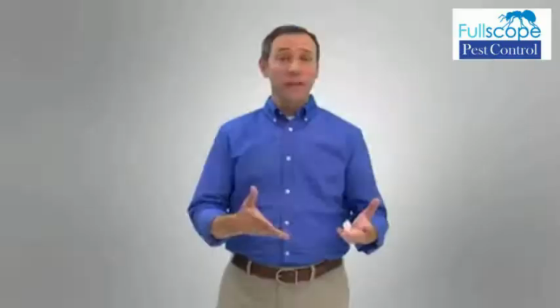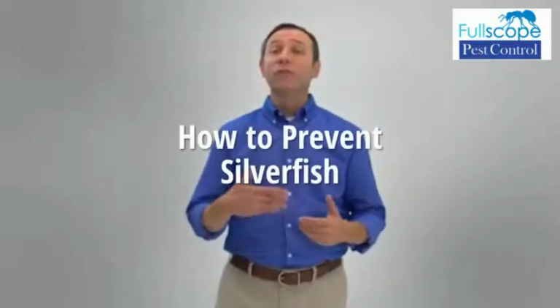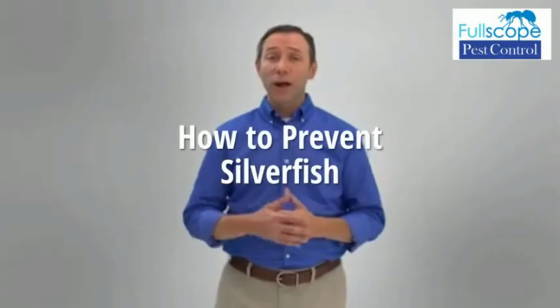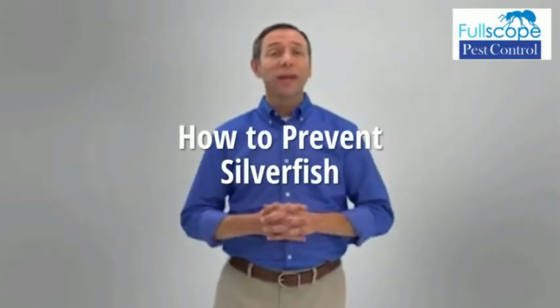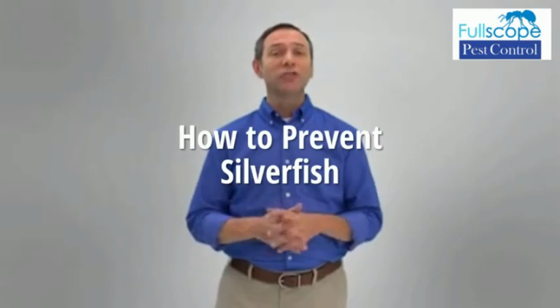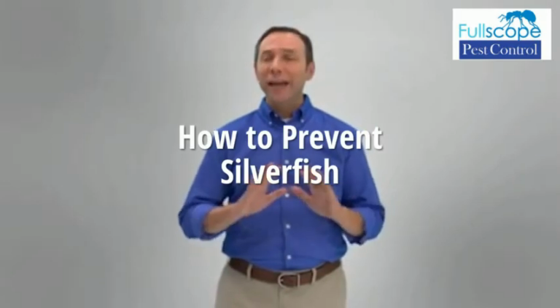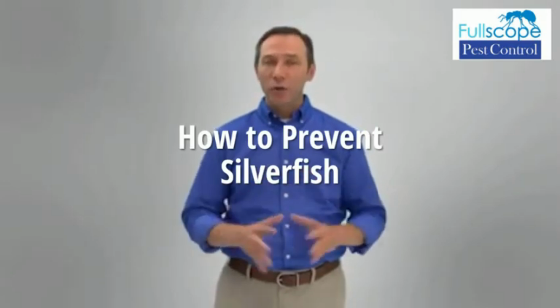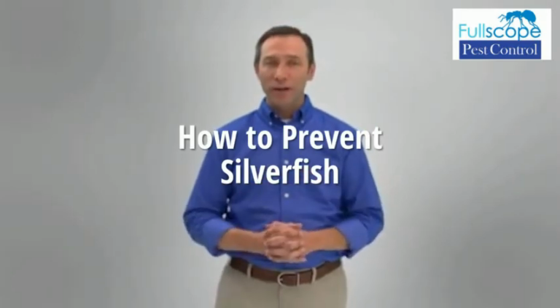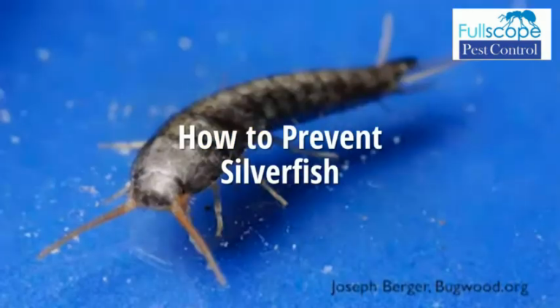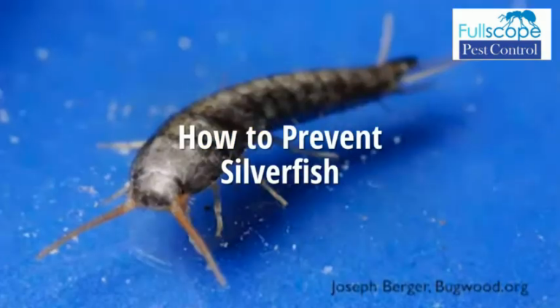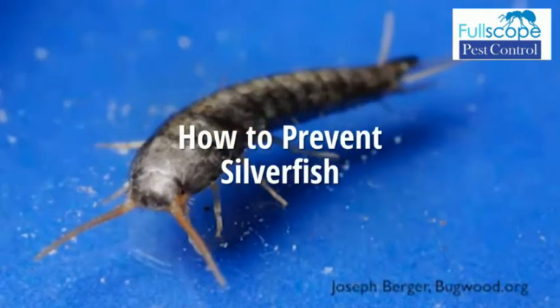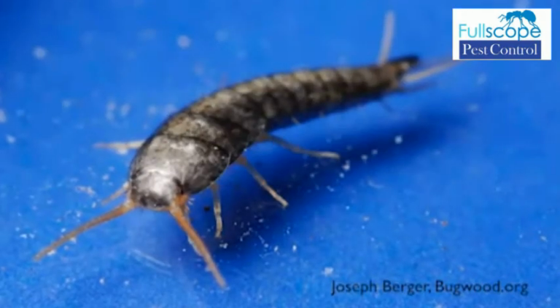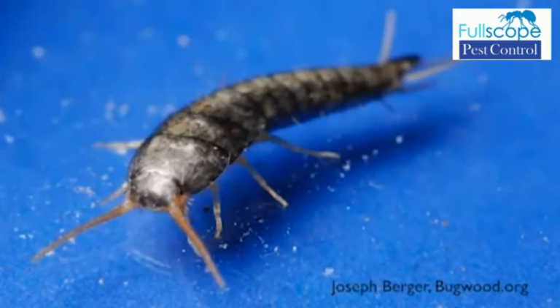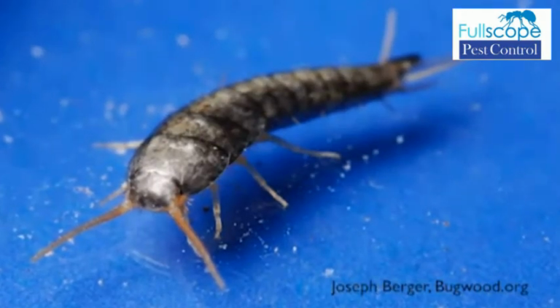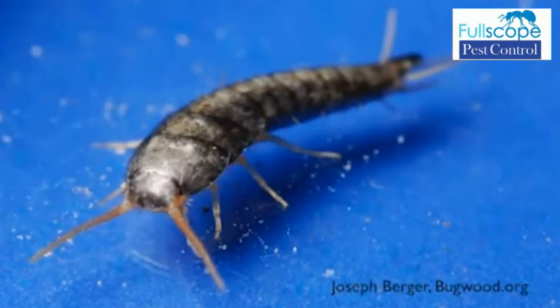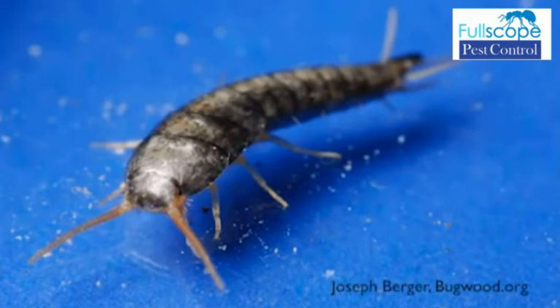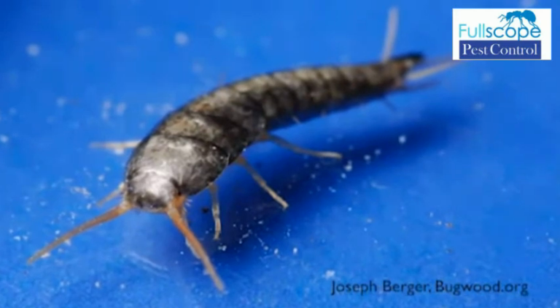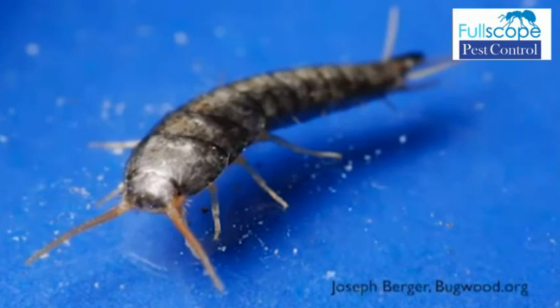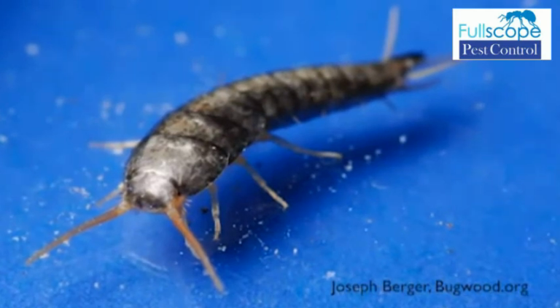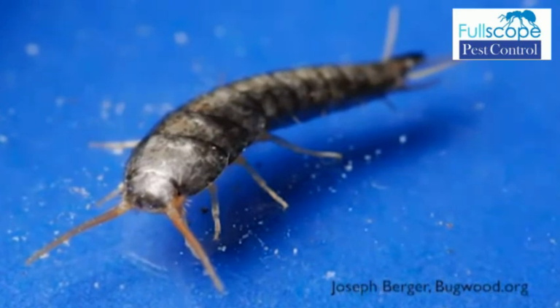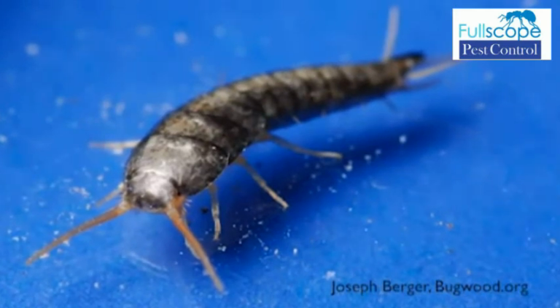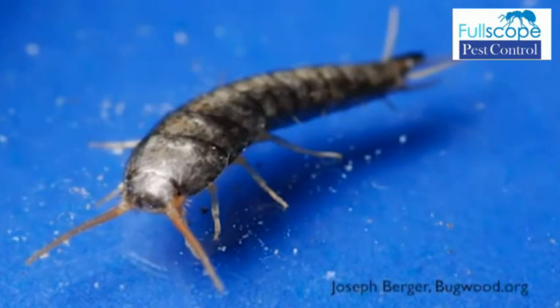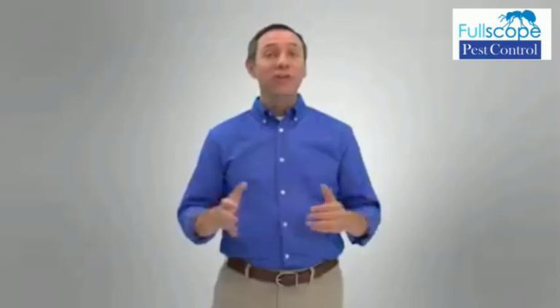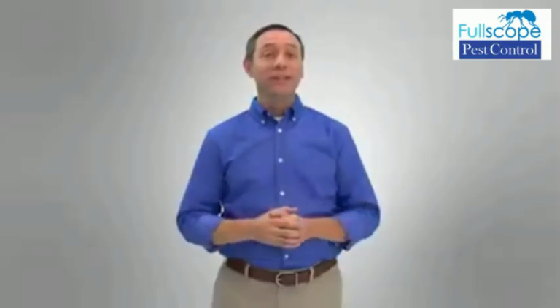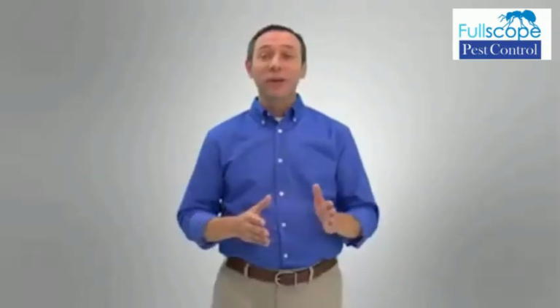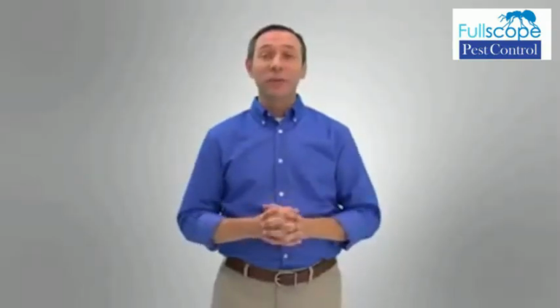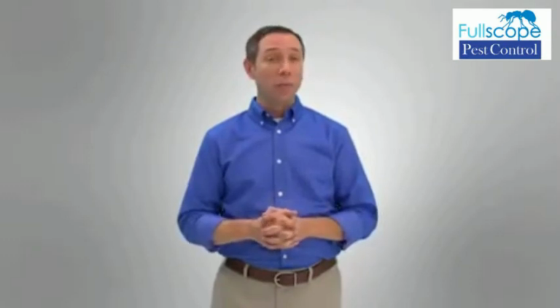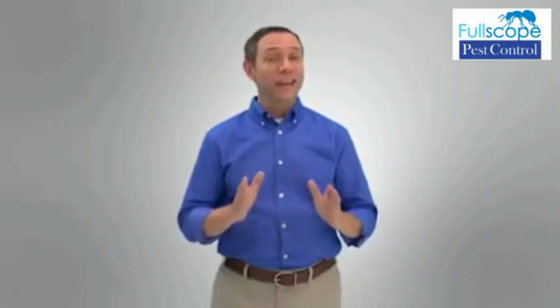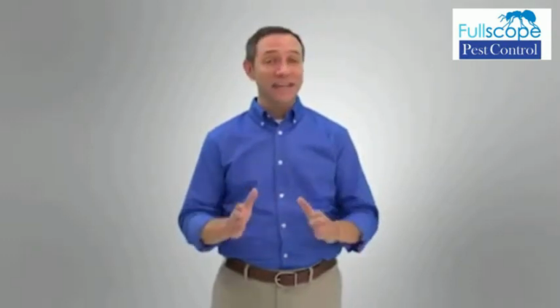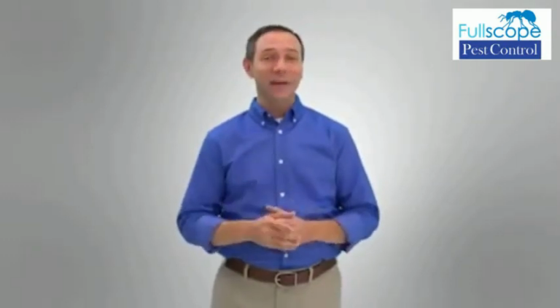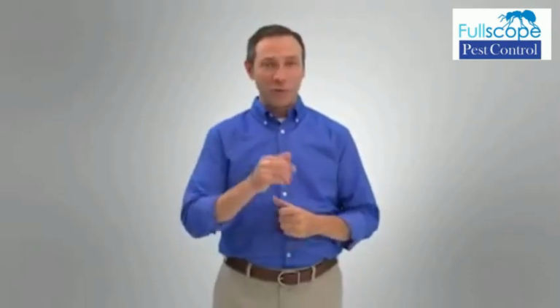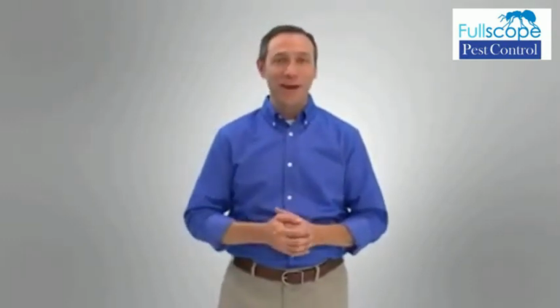Silverfish, or firebrats, can be found just about anywhere in North America. And while they're a nuisance, they can contaminate your family's food supply as well as damage your clothing. The good news is that getting rid of them from your home is safe and easy, and I'm going to show you how.